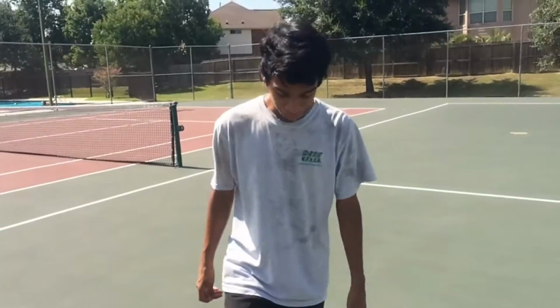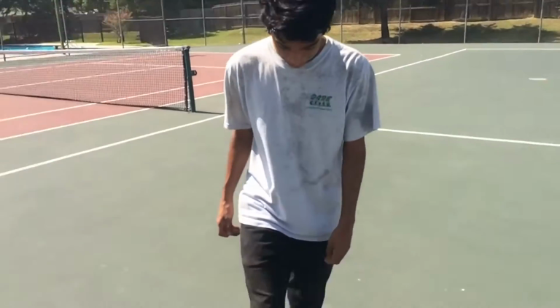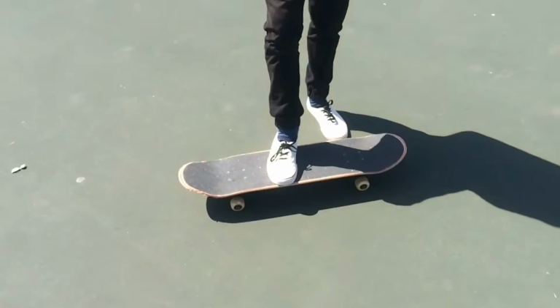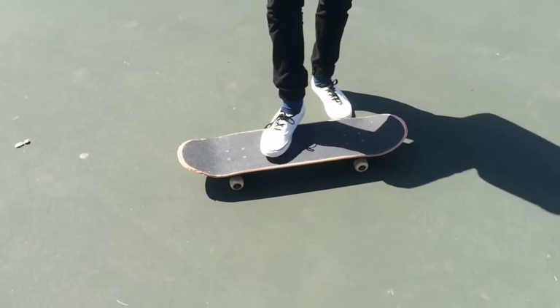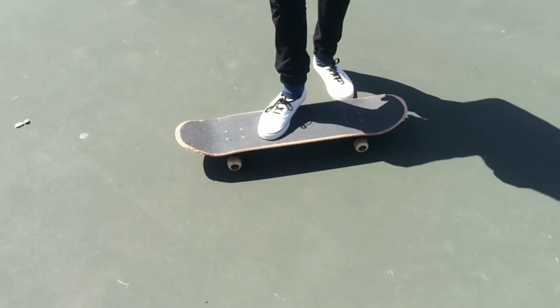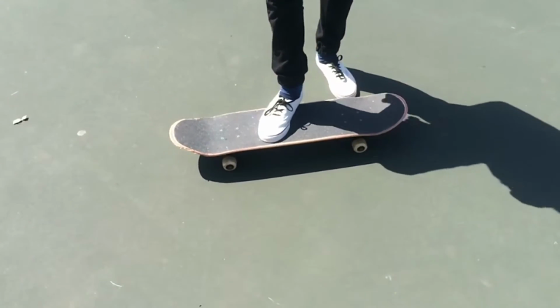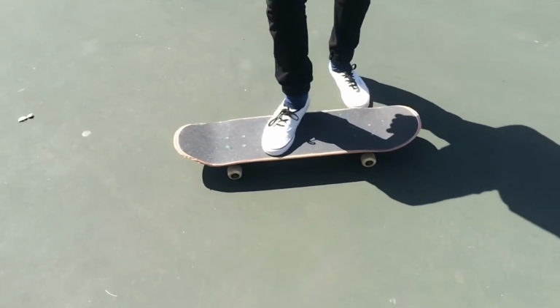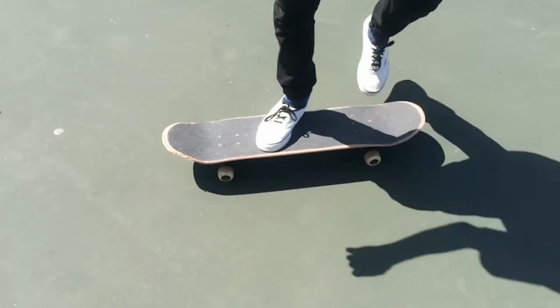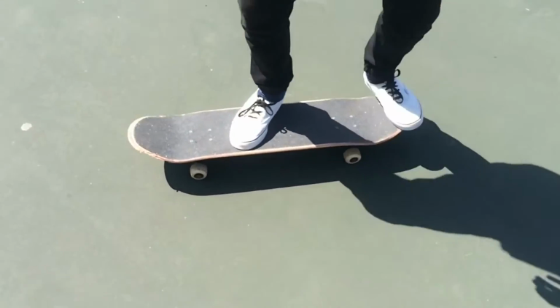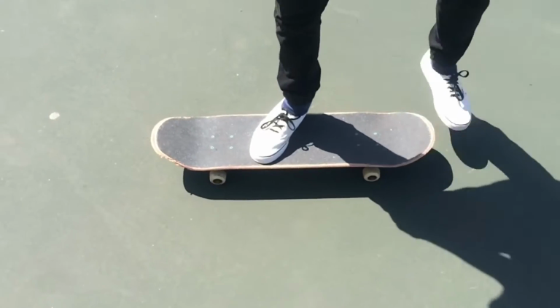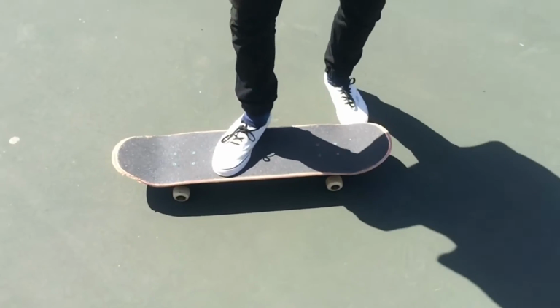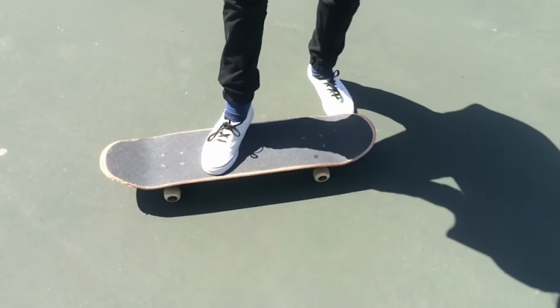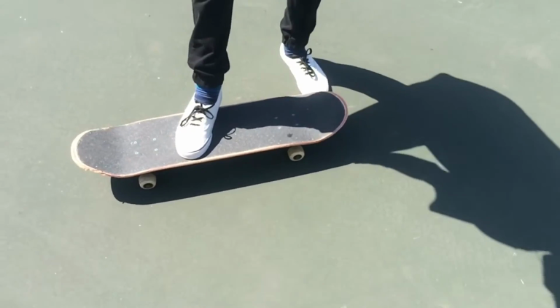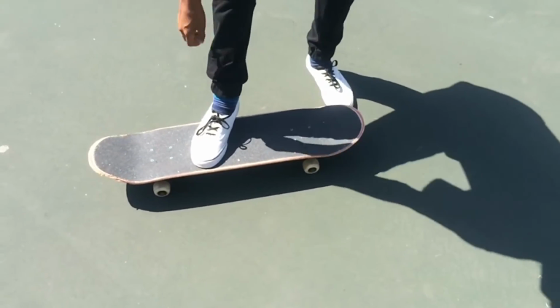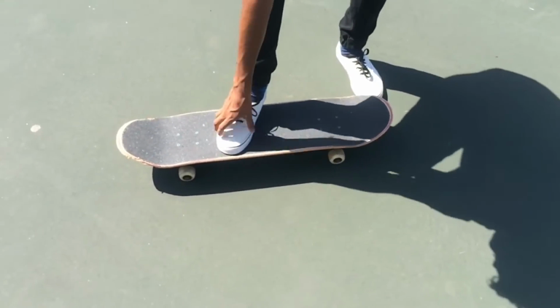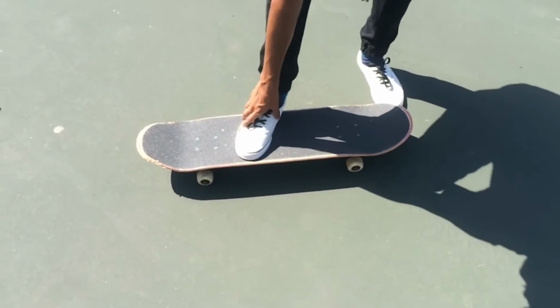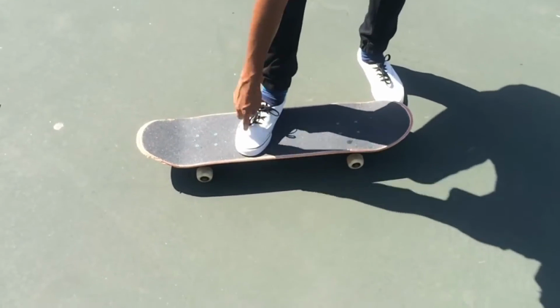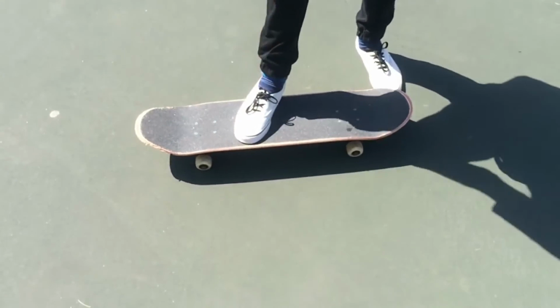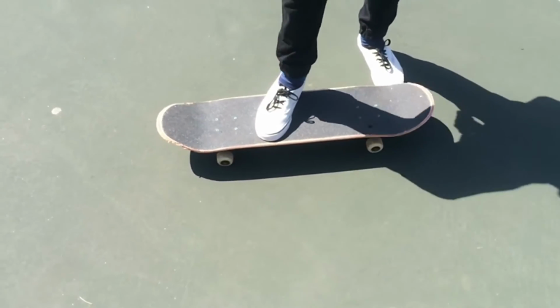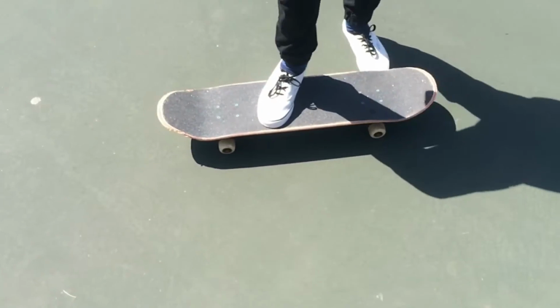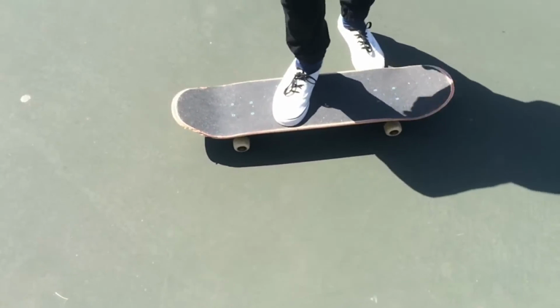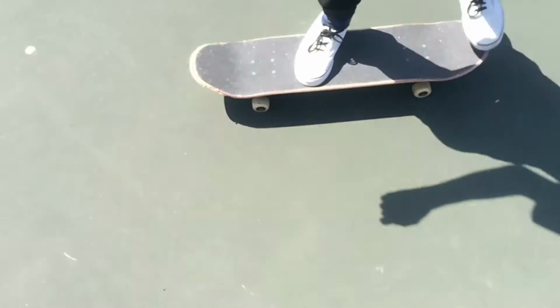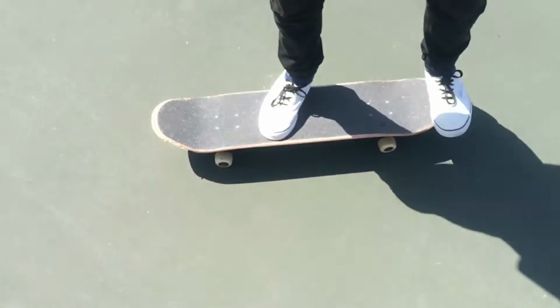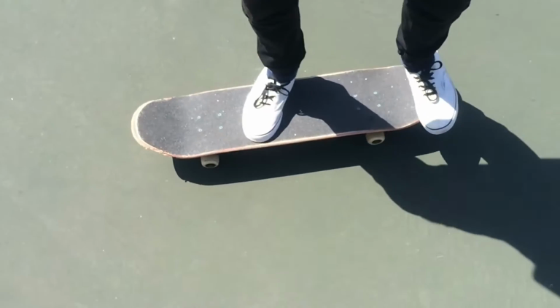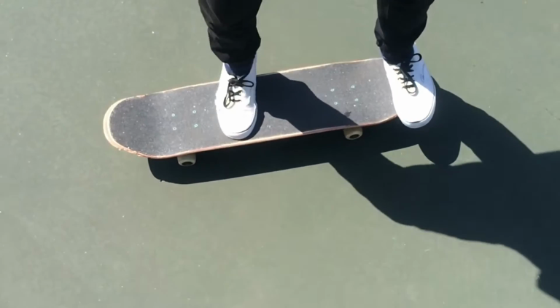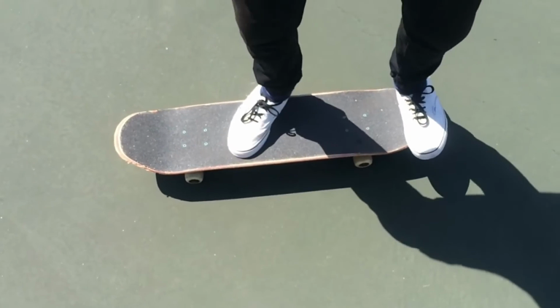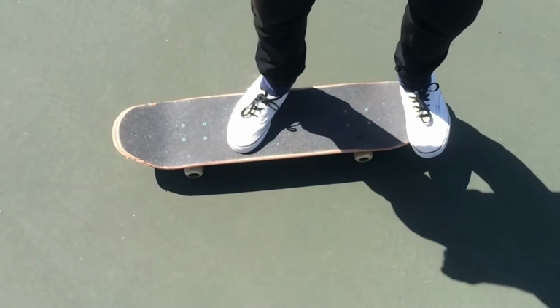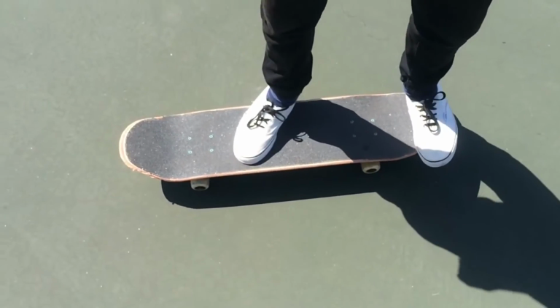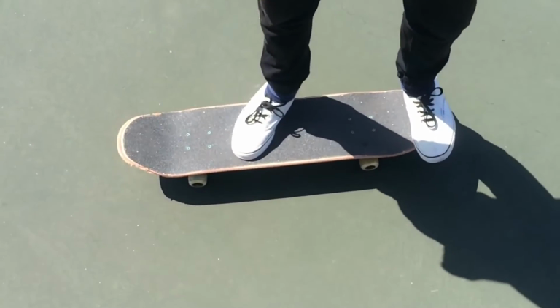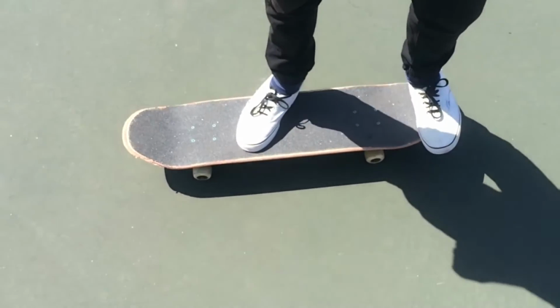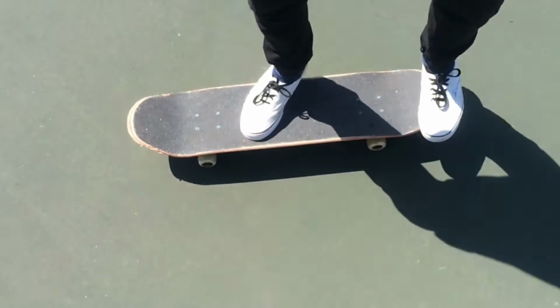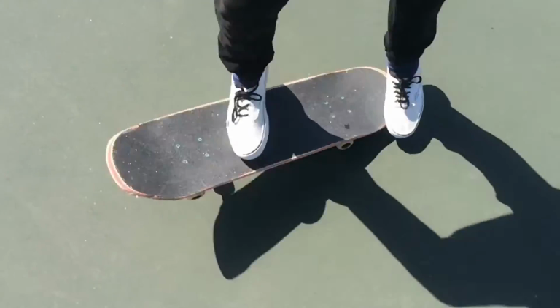So foot positioning — I kind of put it slanted. Not too much like a kickflip. Right there in the middle of the board, come out of the foot just like that.